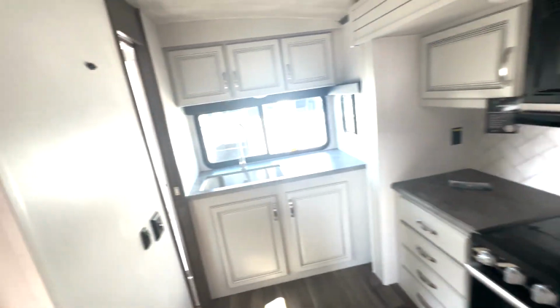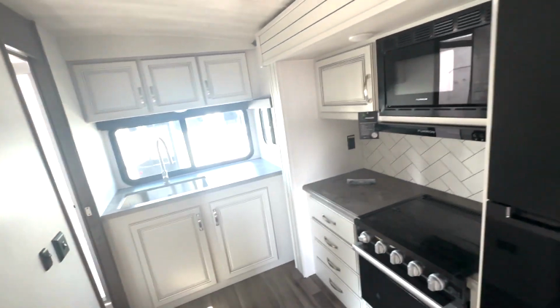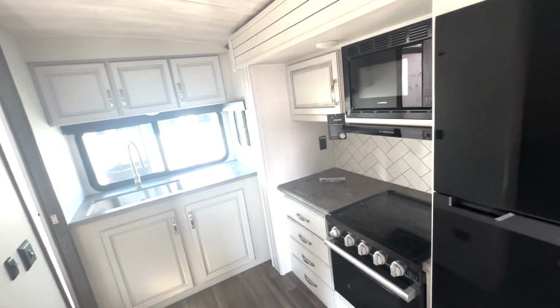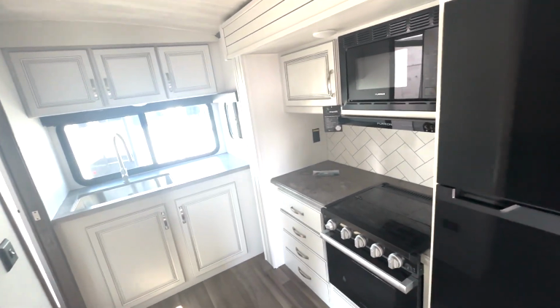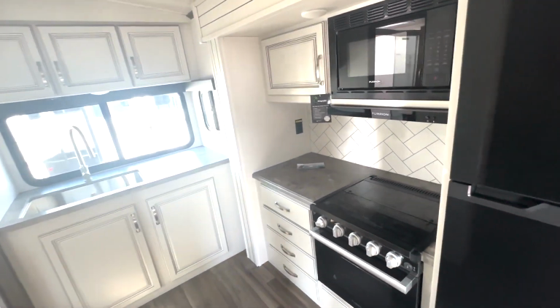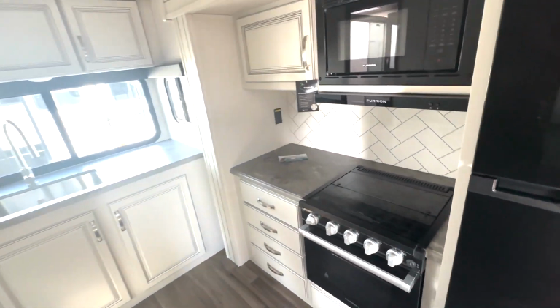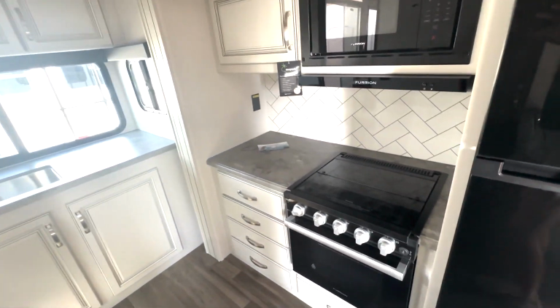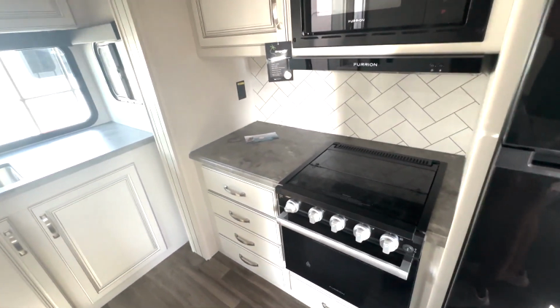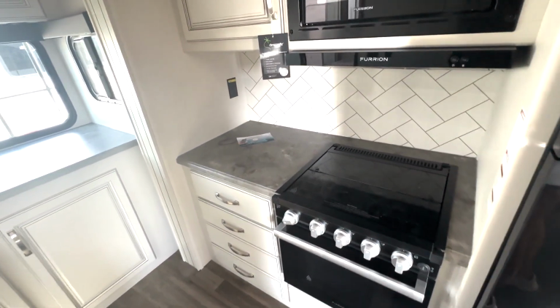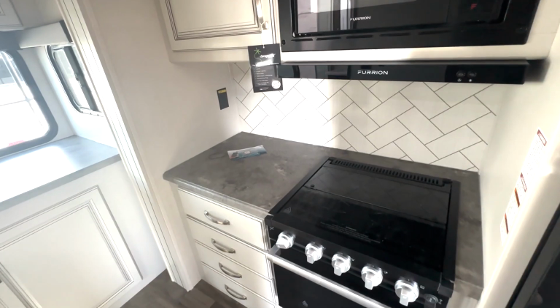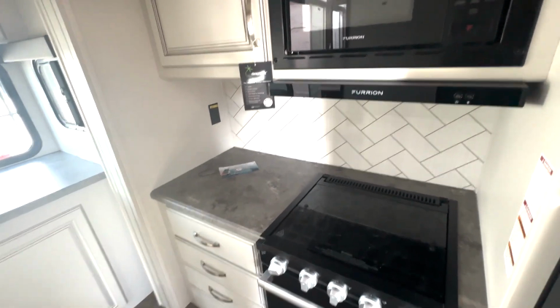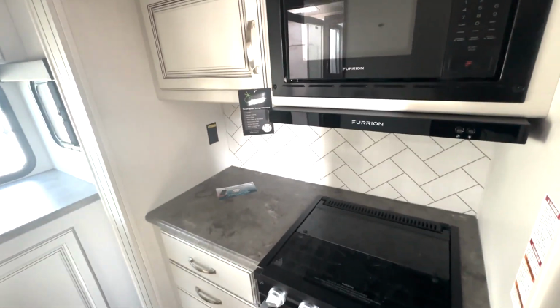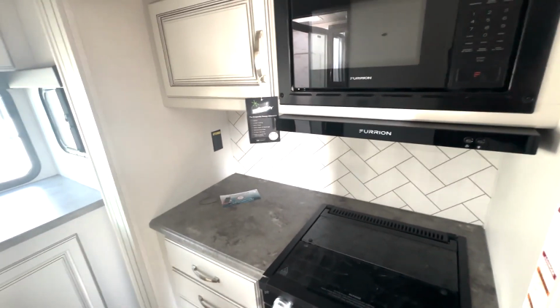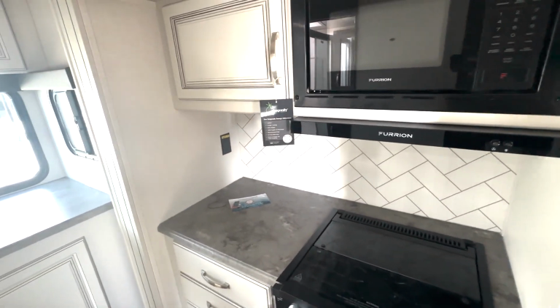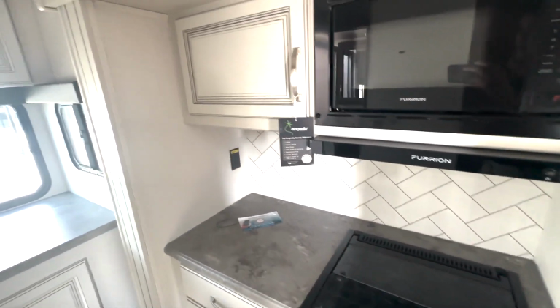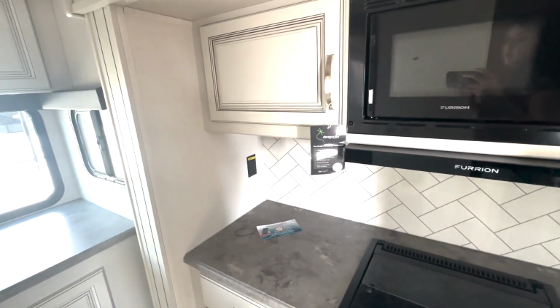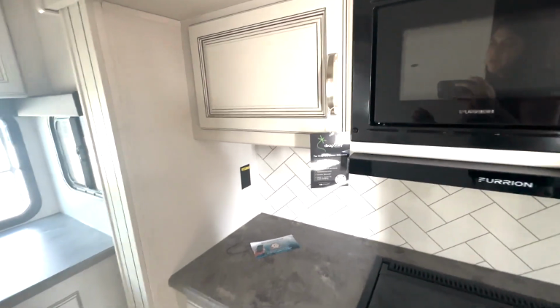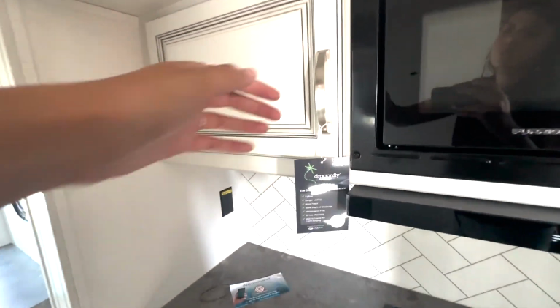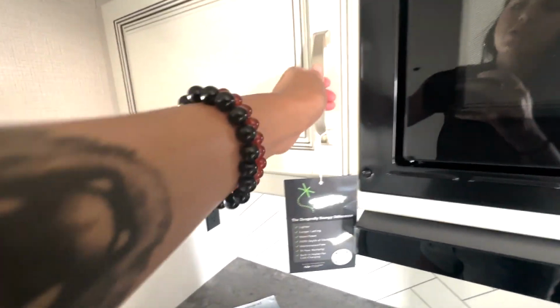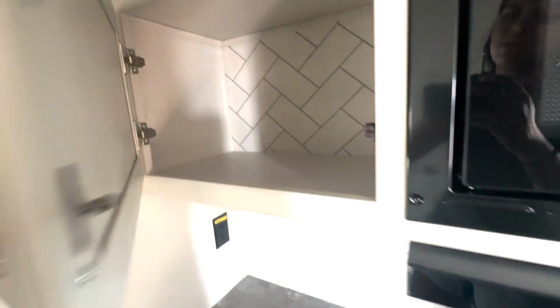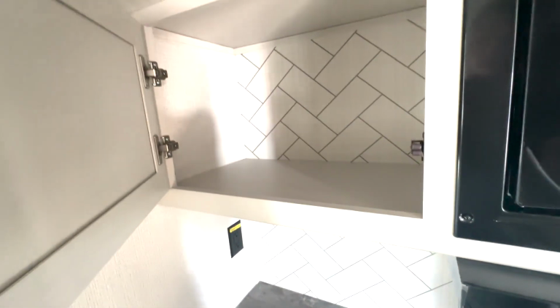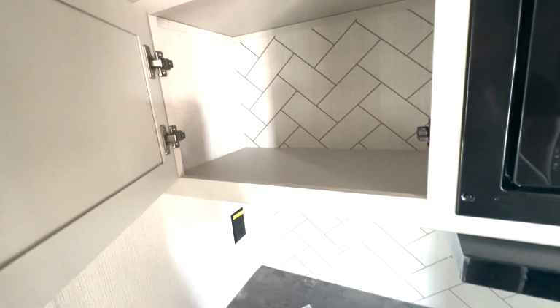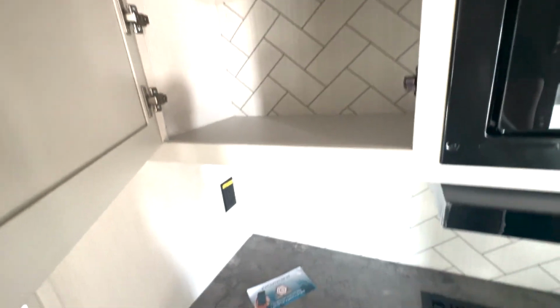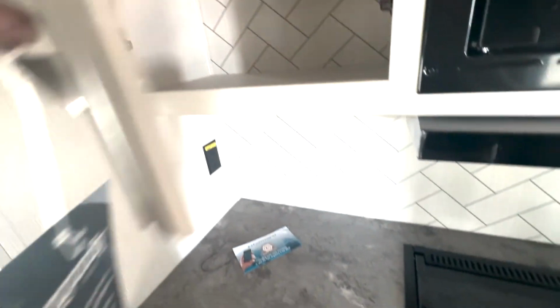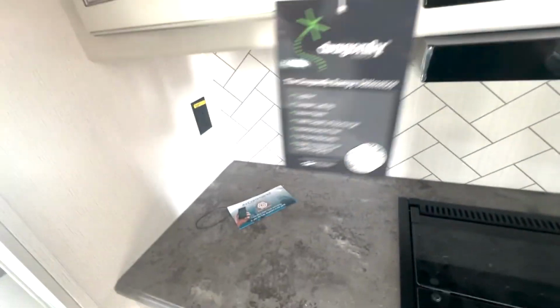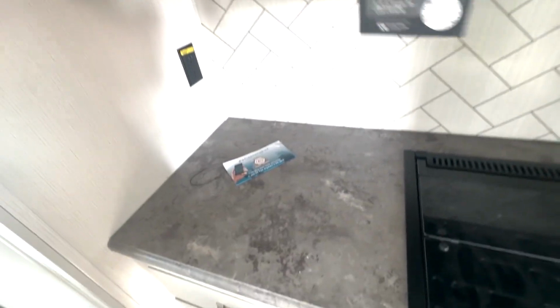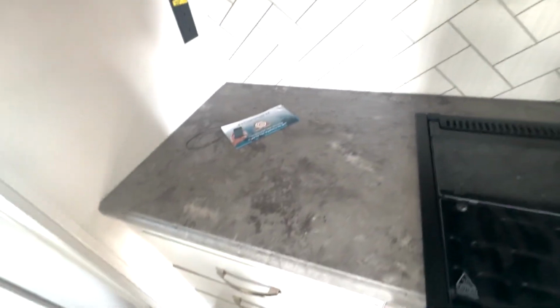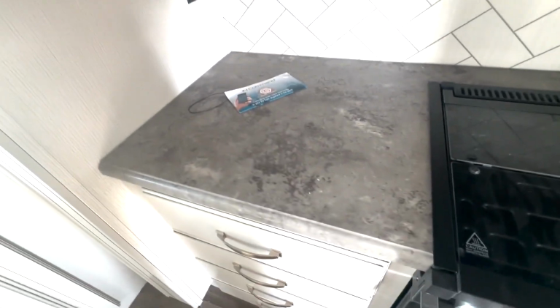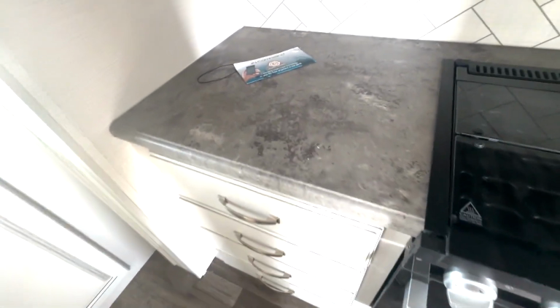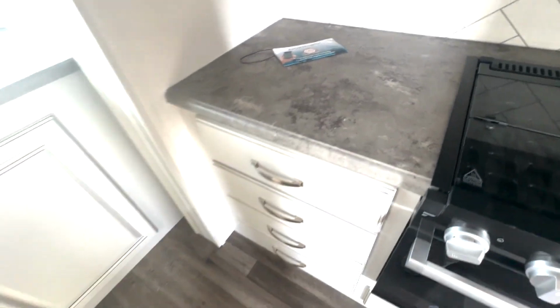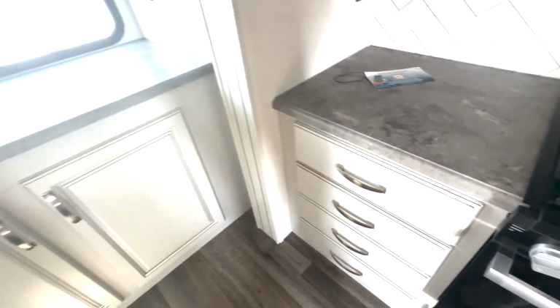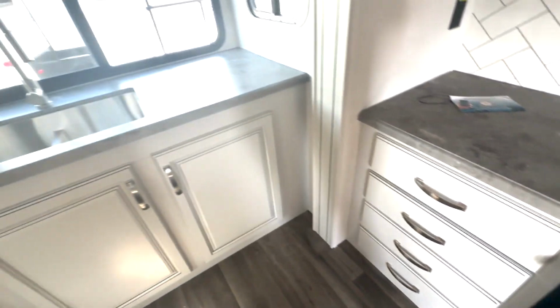Across we've got your fridge and your cooking area. You've got a three-burner cooktop and oven, microwave up top, and plenty of storage in here as well. Then you've got lots of drawer storage down below.